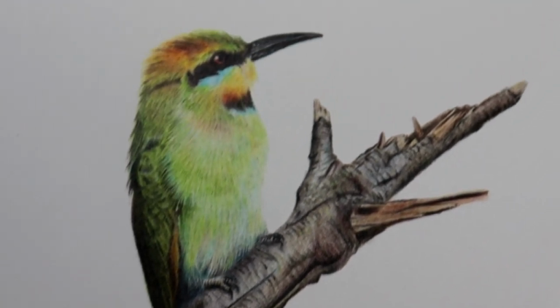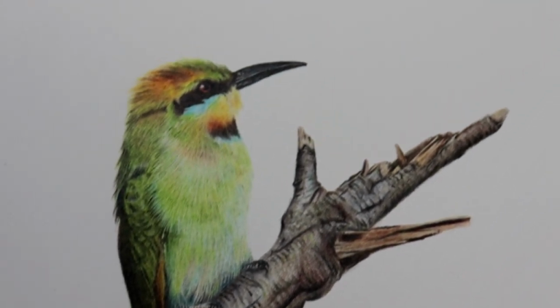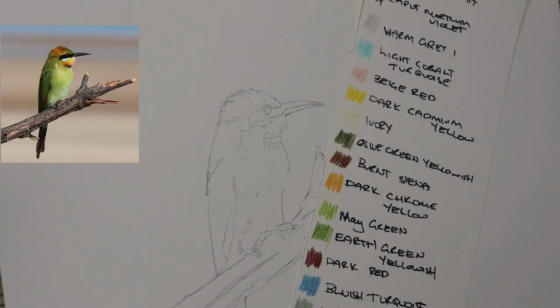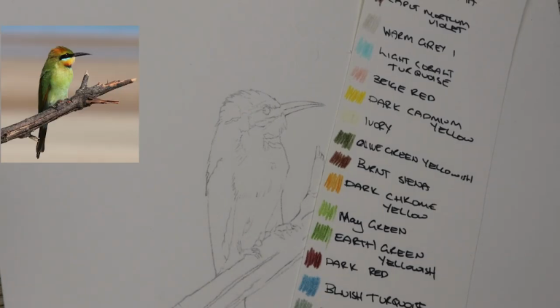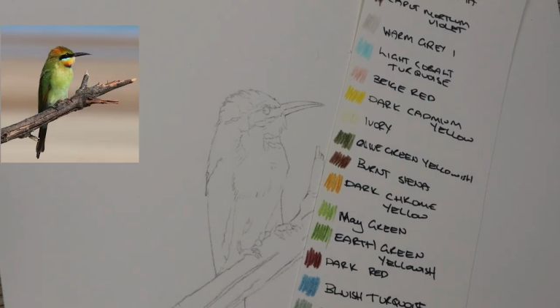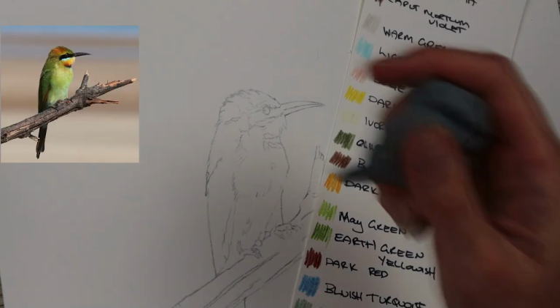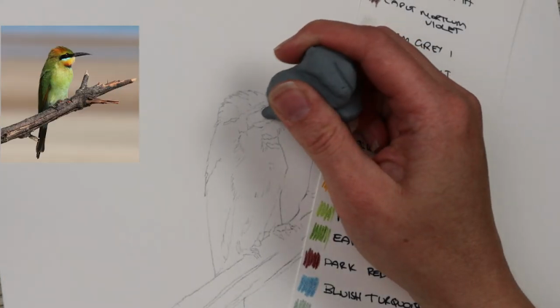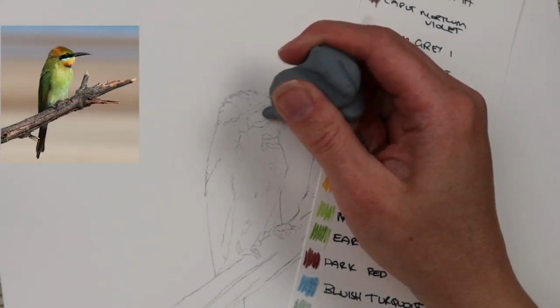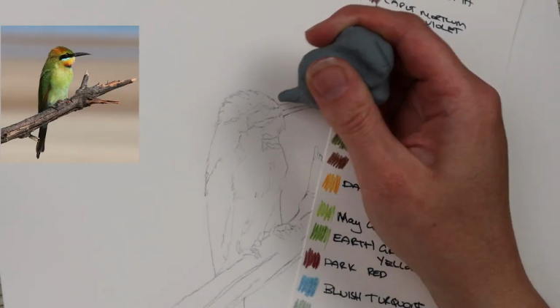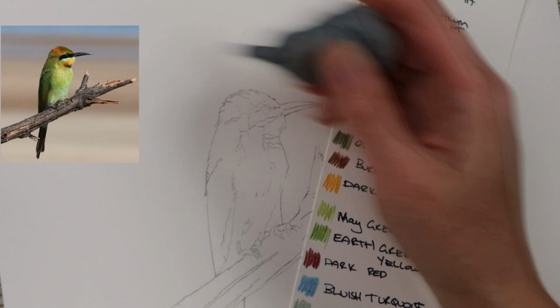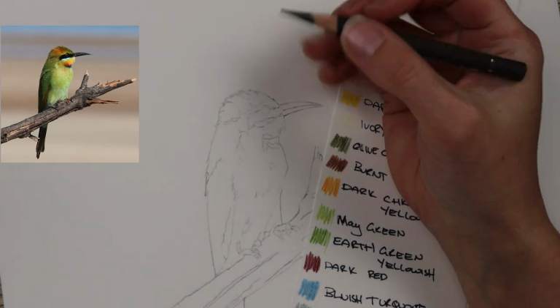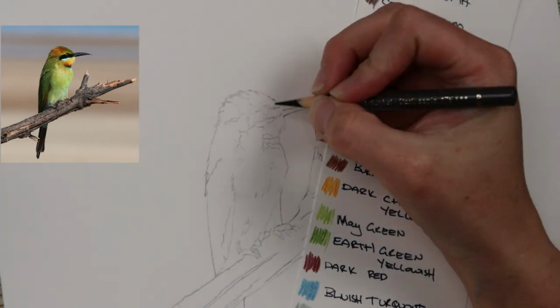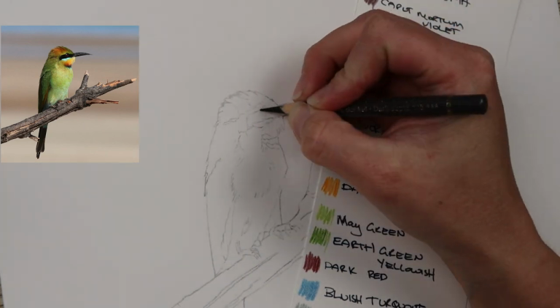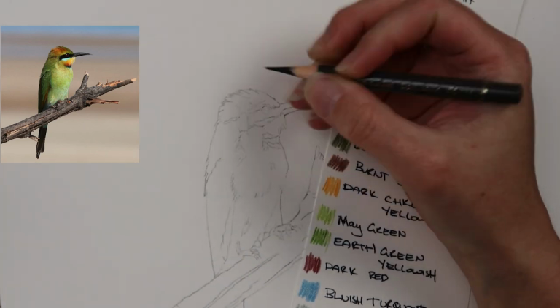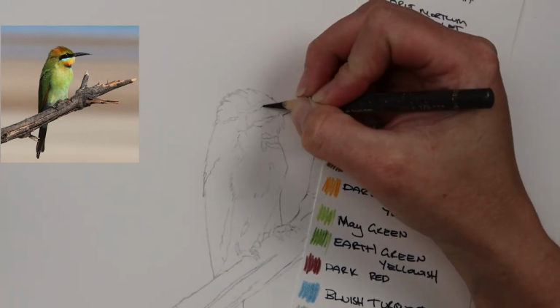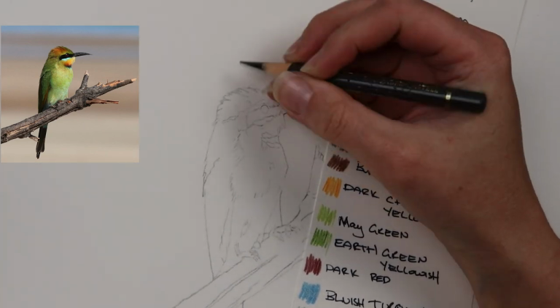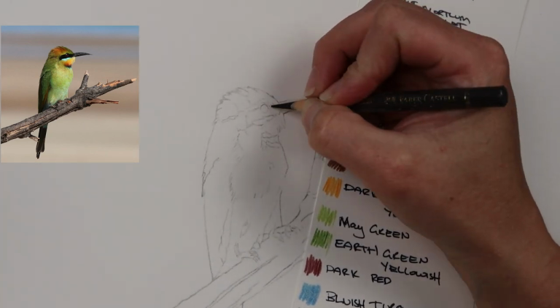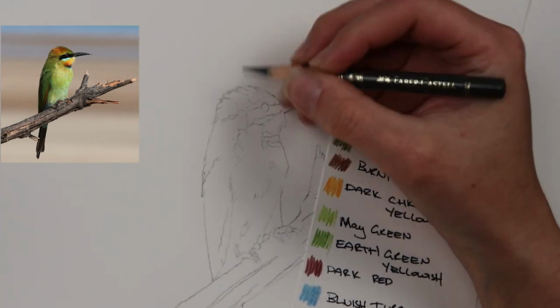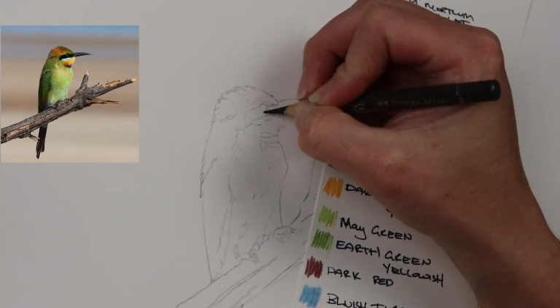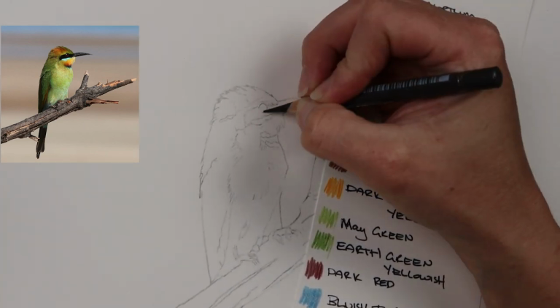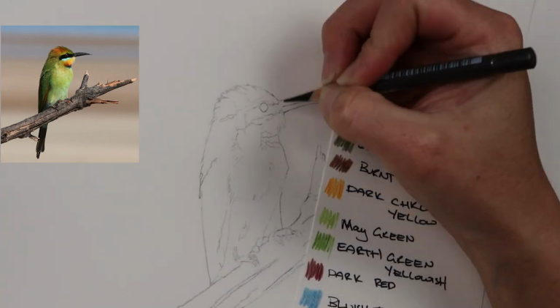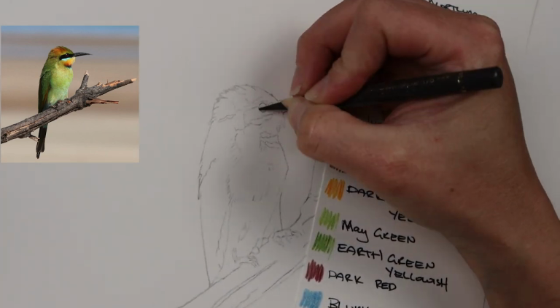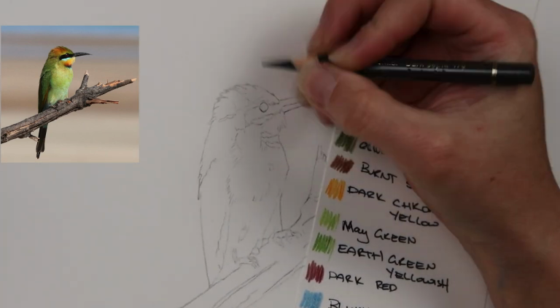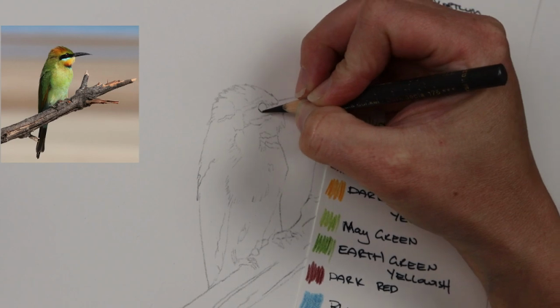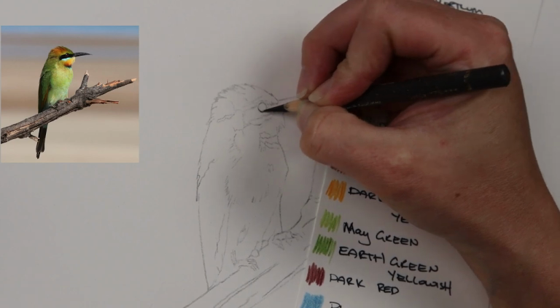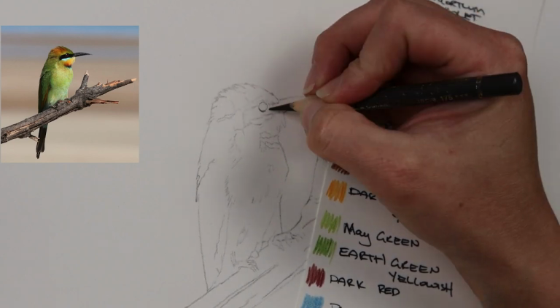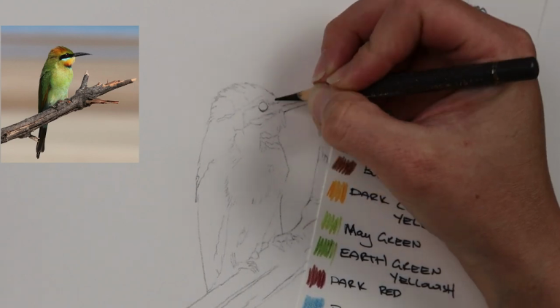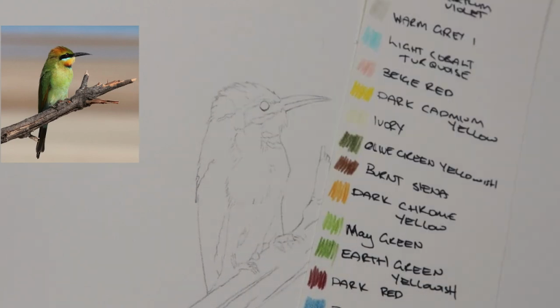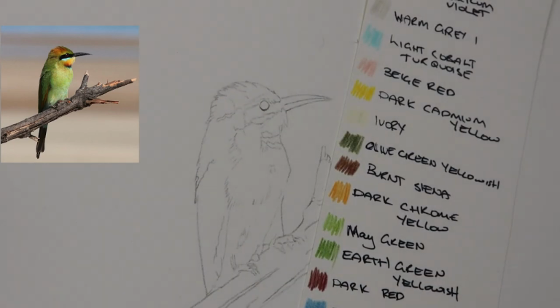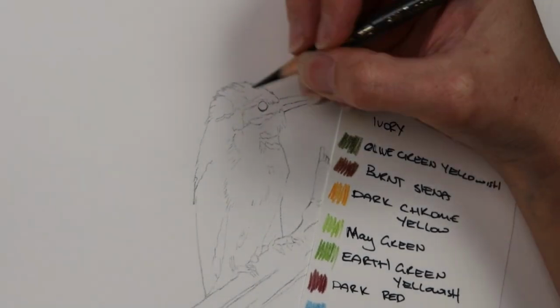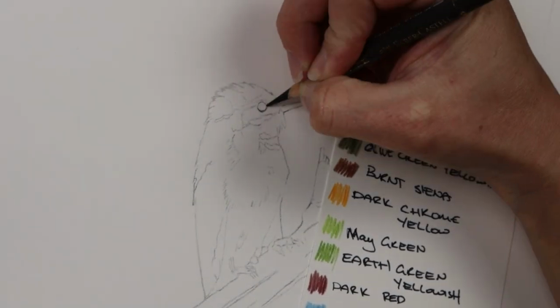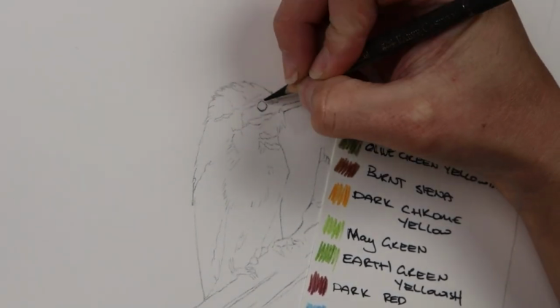If you're not familiar with this sort of bird, it is a native Australian bird, and this is a commission piece that I've completed for Christmas for a client.